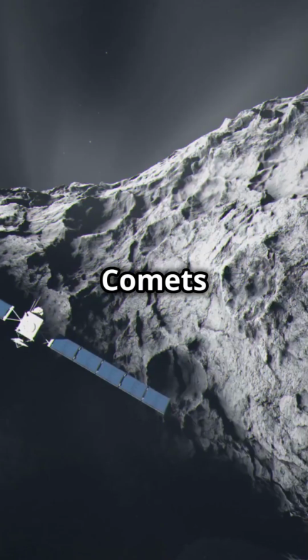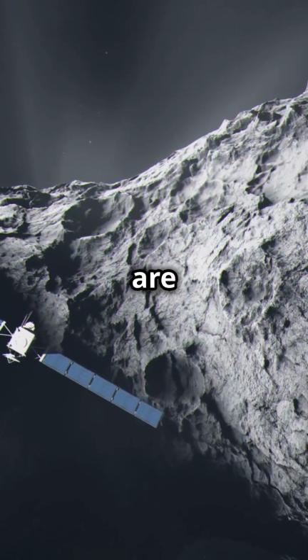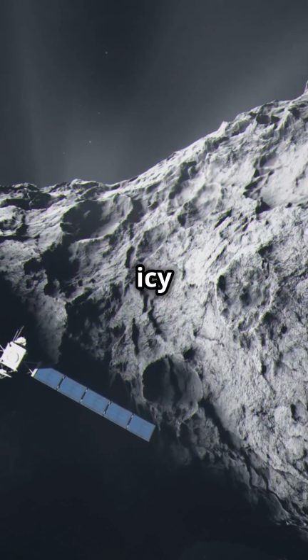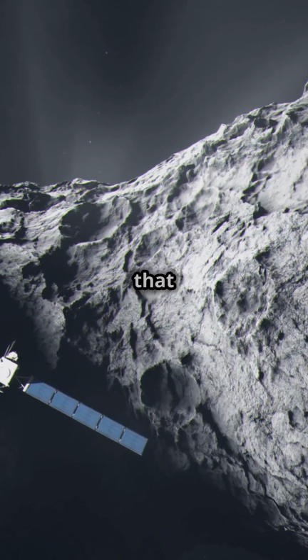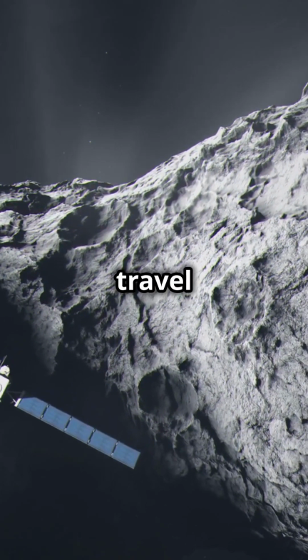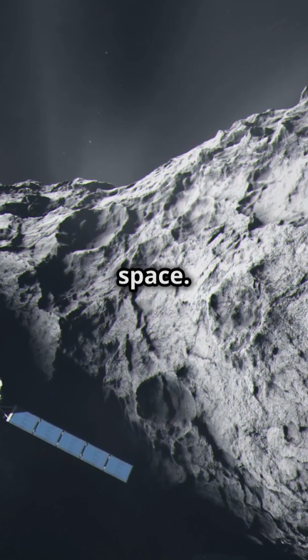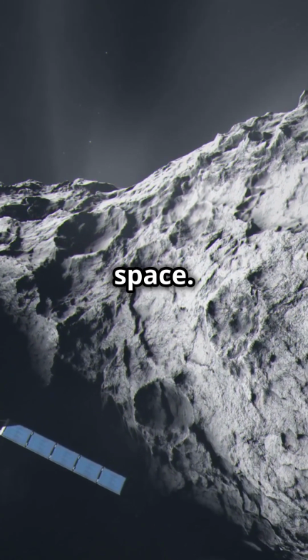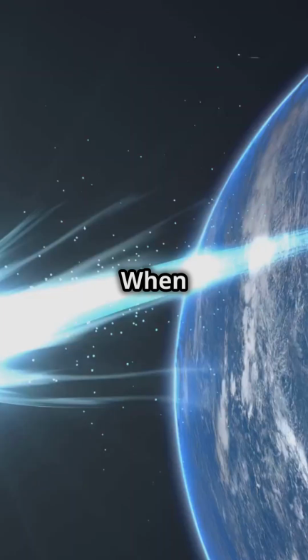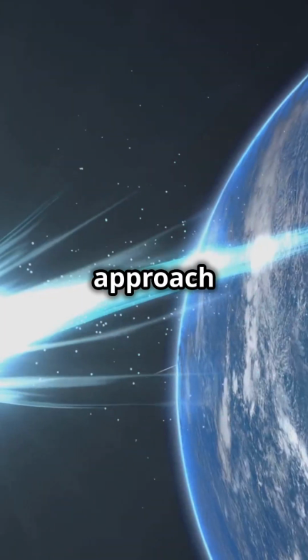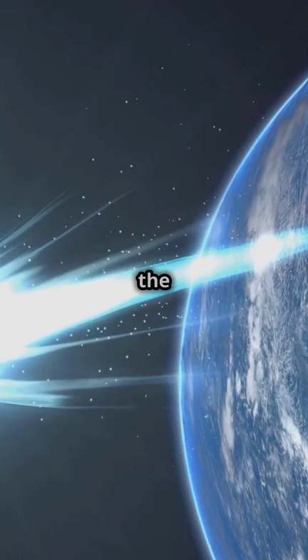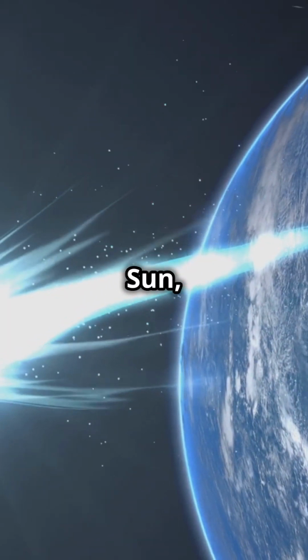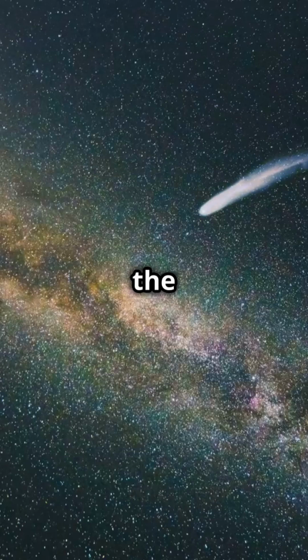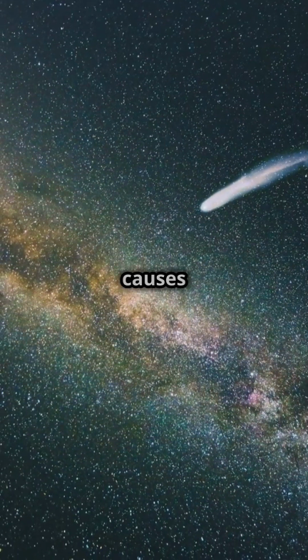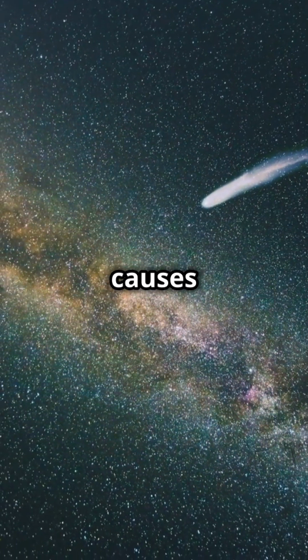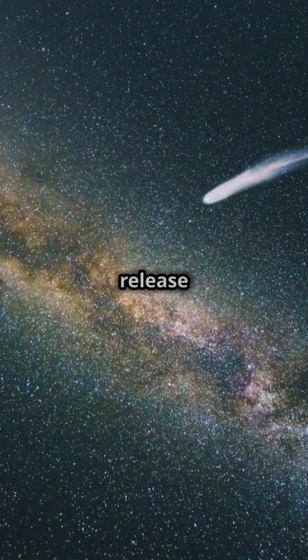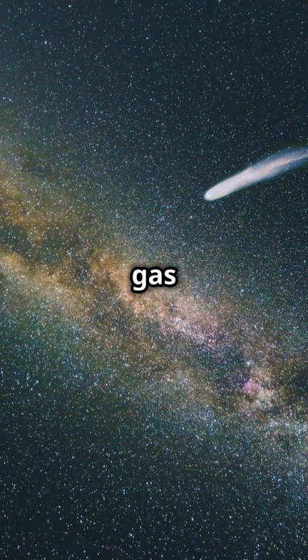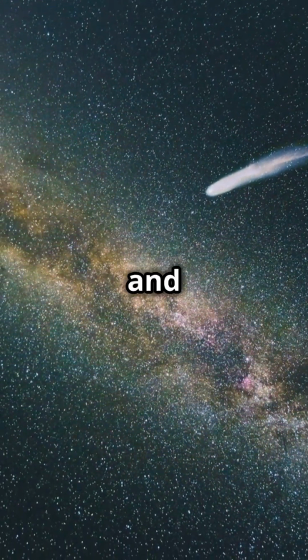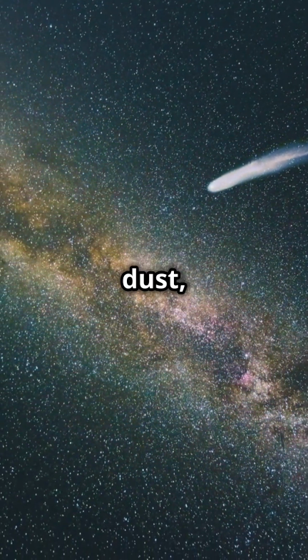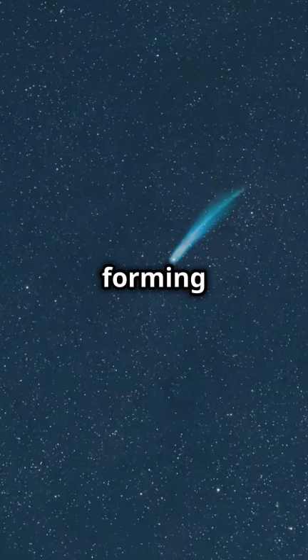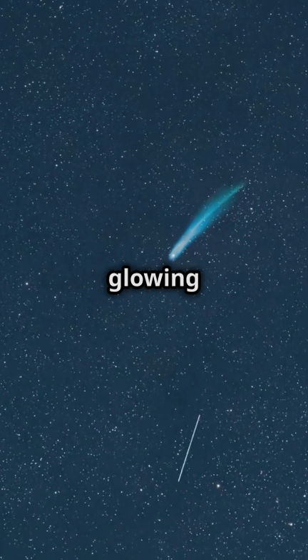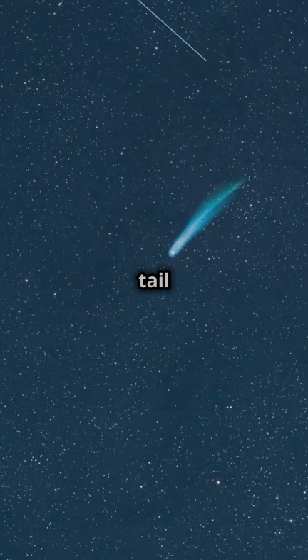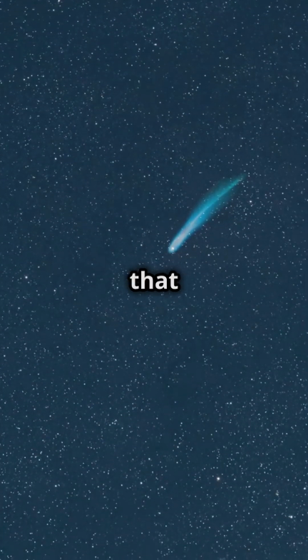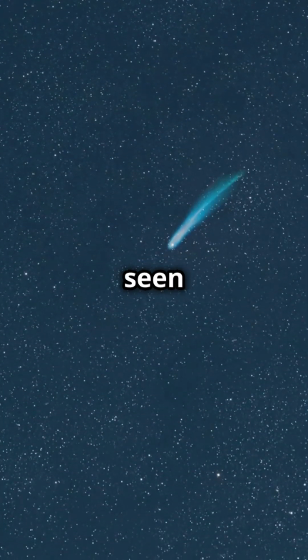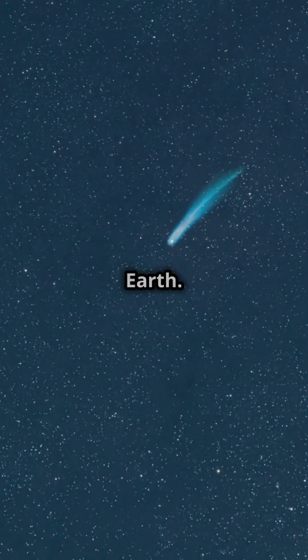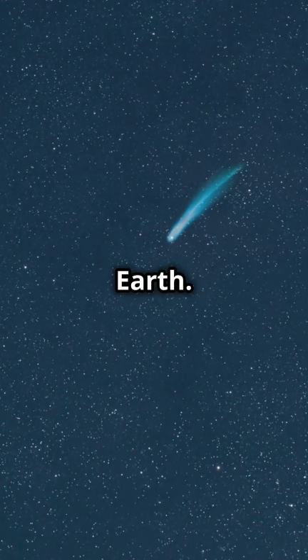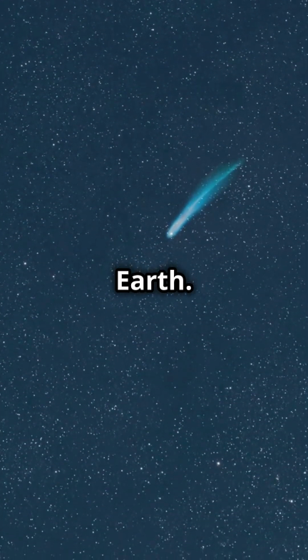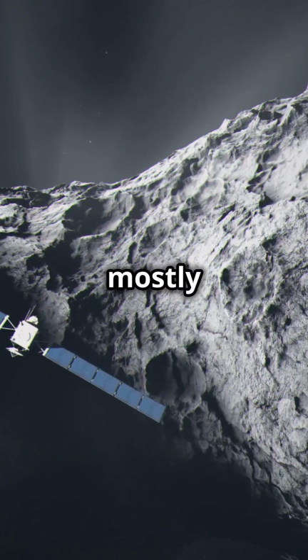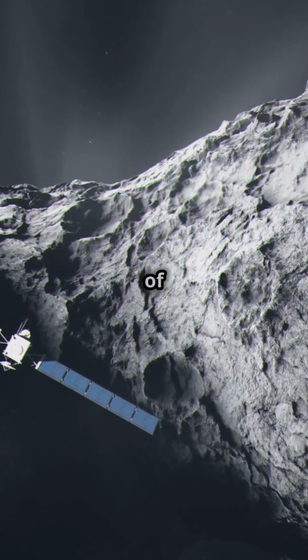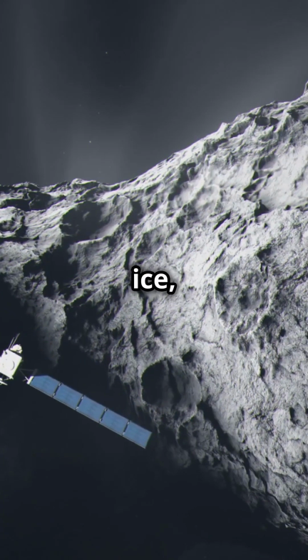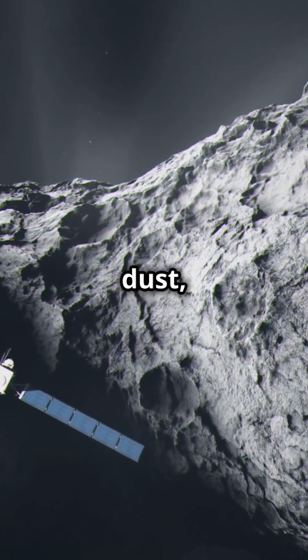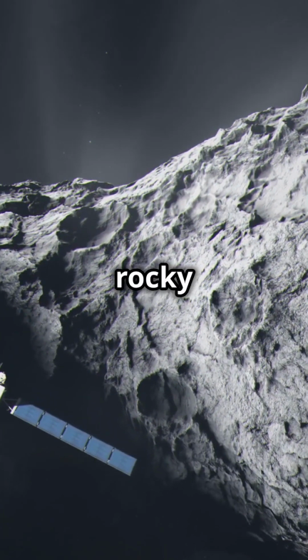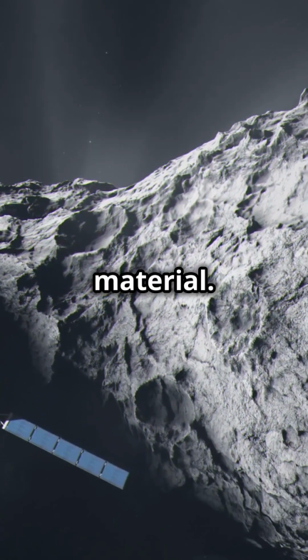Comets are icy bodies that travel through space. When they approach the sun, the heat causes them to release gas and dust, forming a glowing tail that can be seen from Earth. They're mostly made of ice, dust, and rocky material.